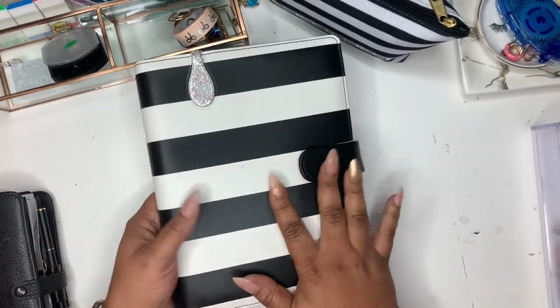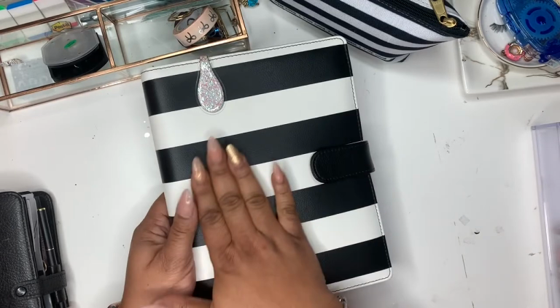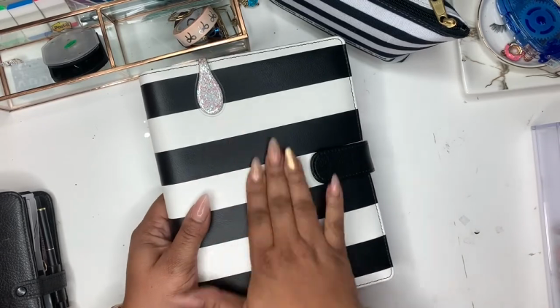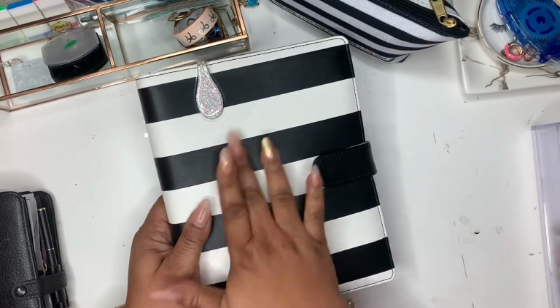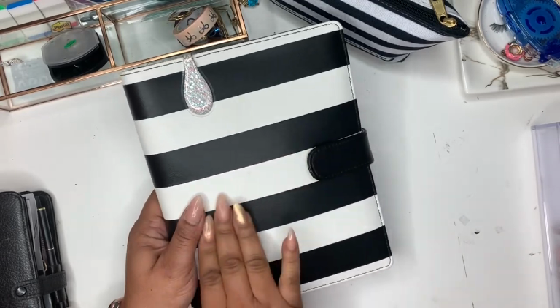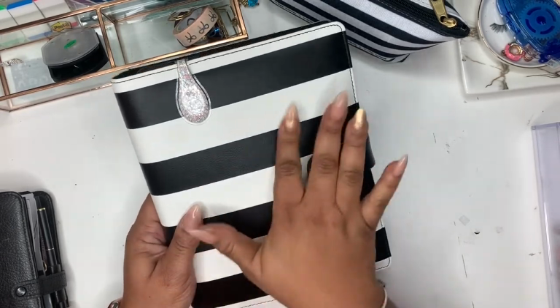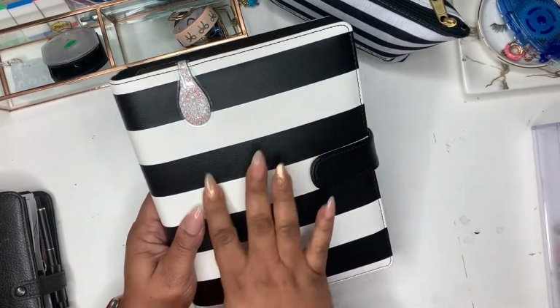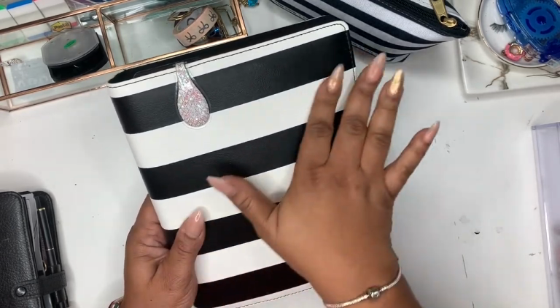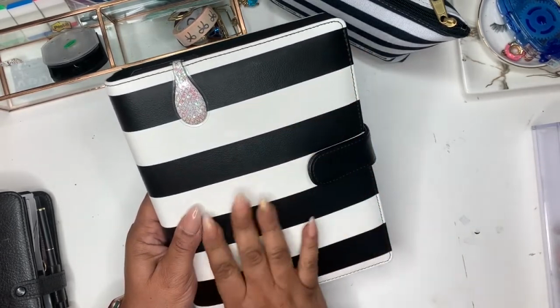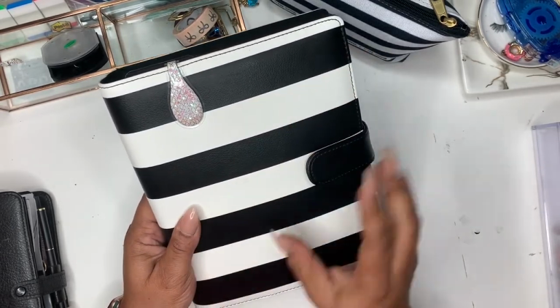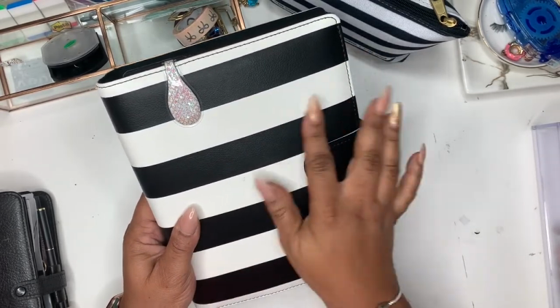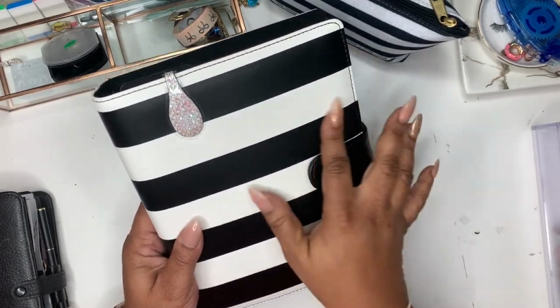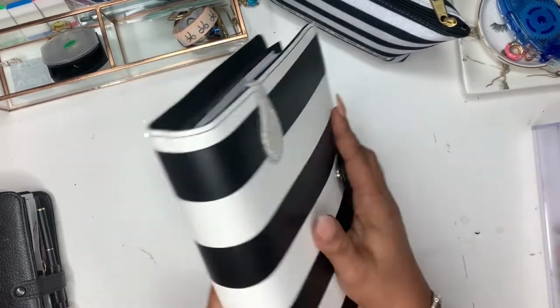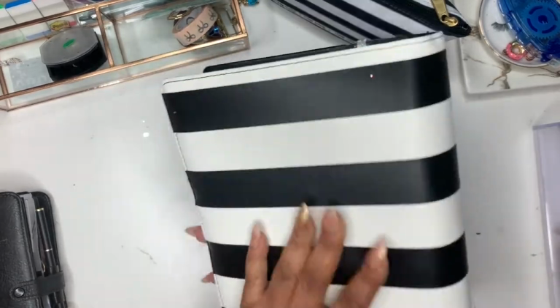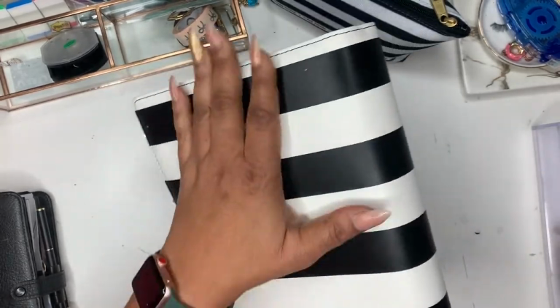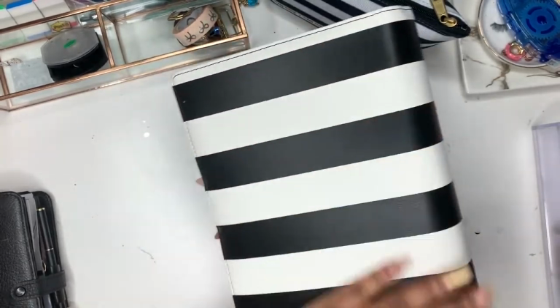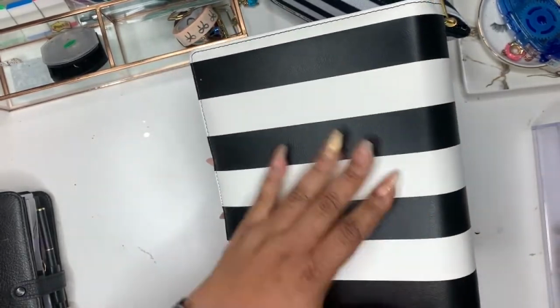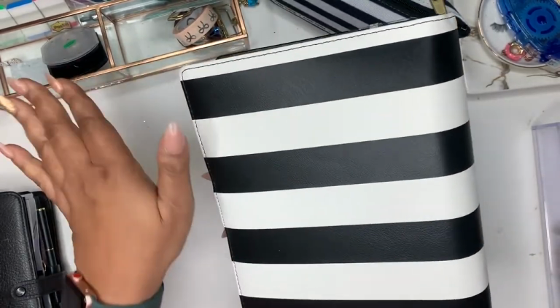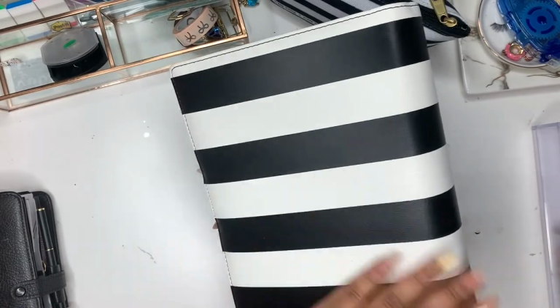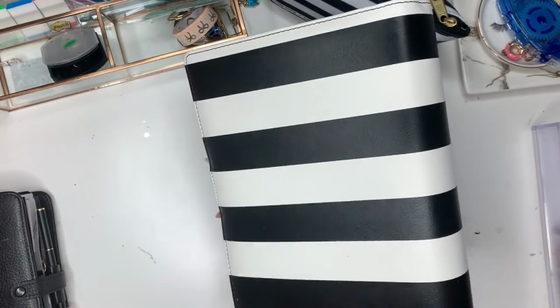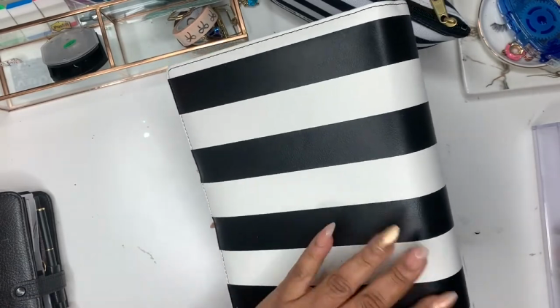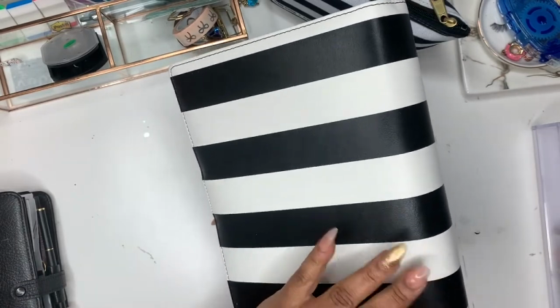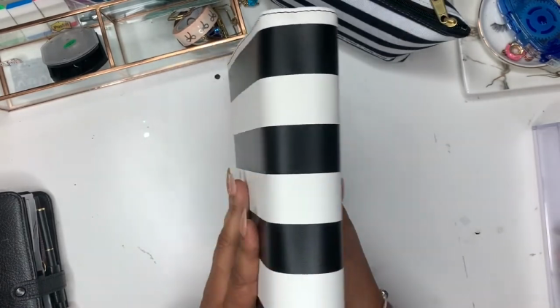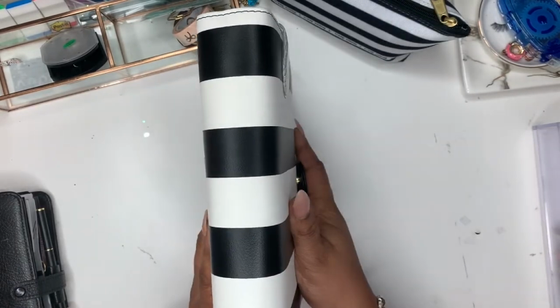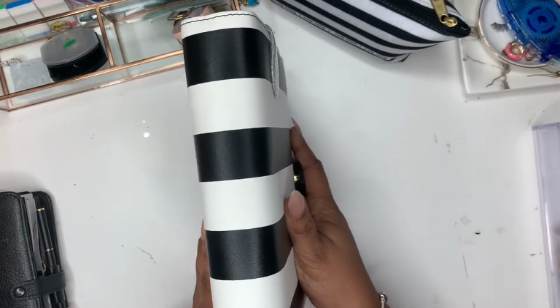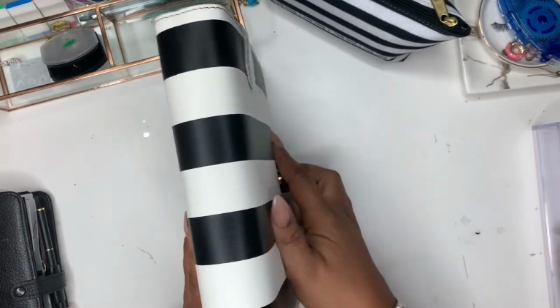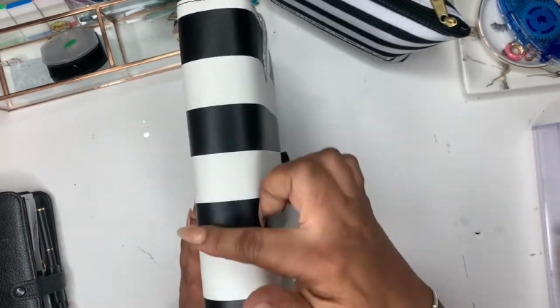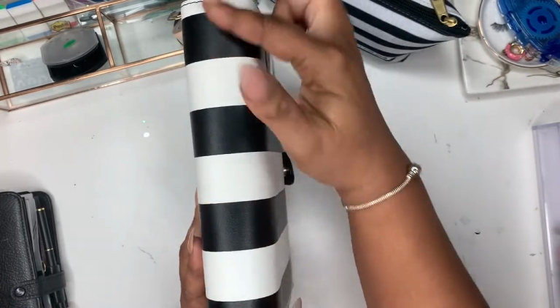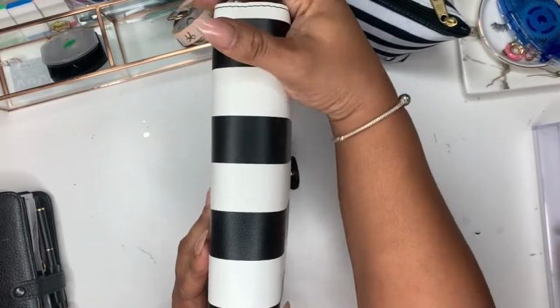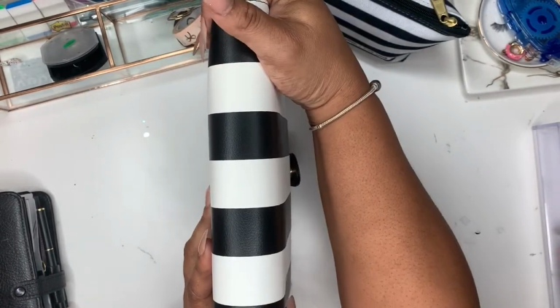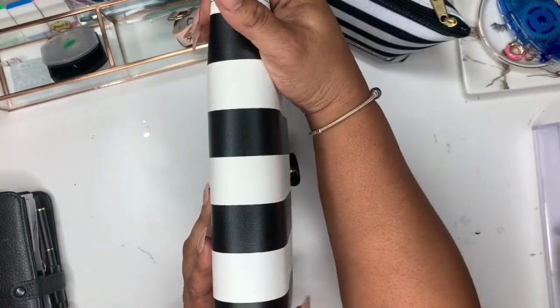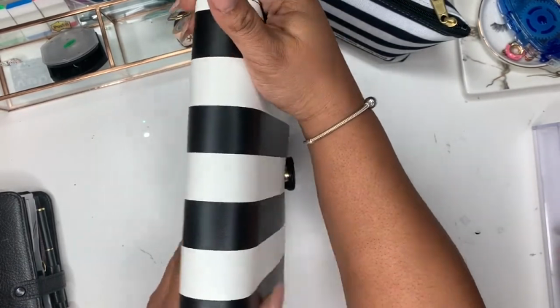So this is my business planner. It's probably faux leather, black and white — this is what it looks like. Got a little glitter here on it, and it's pretty thick as you can see from the spine.